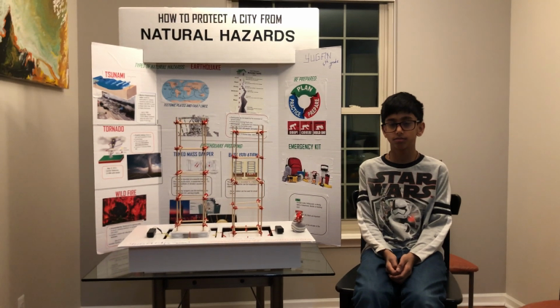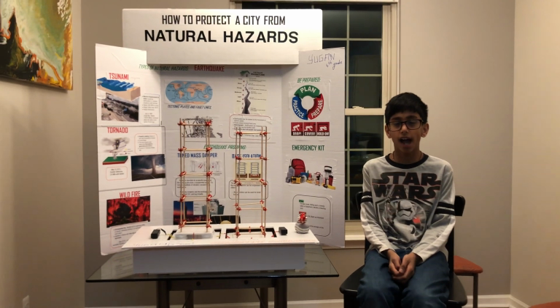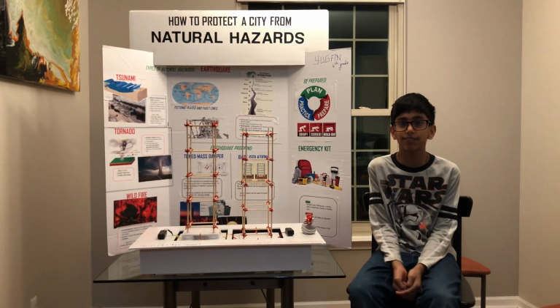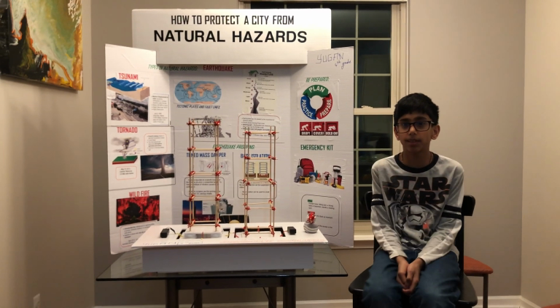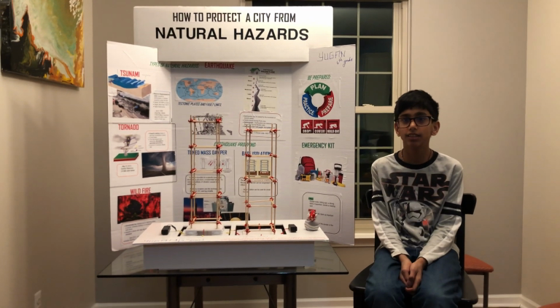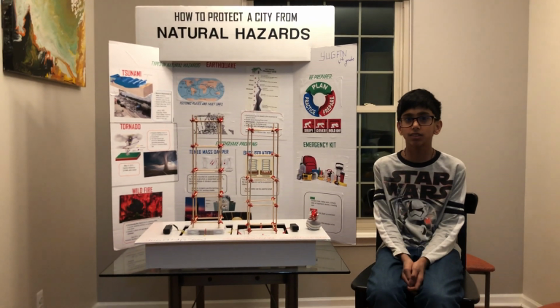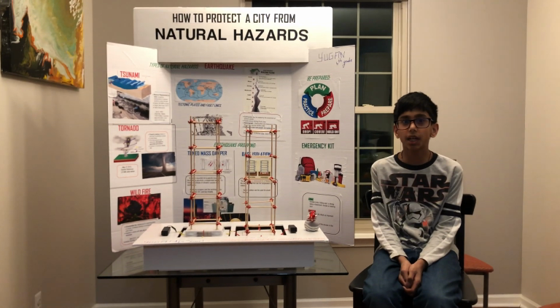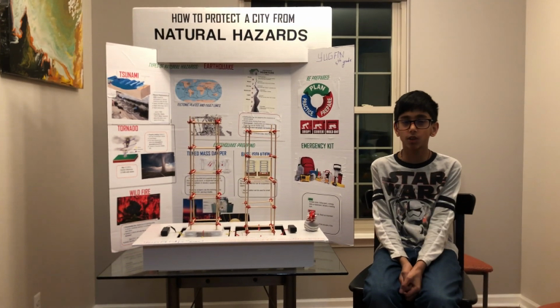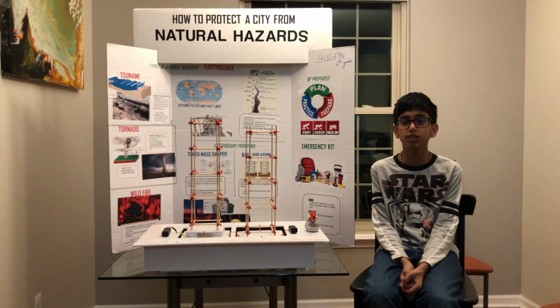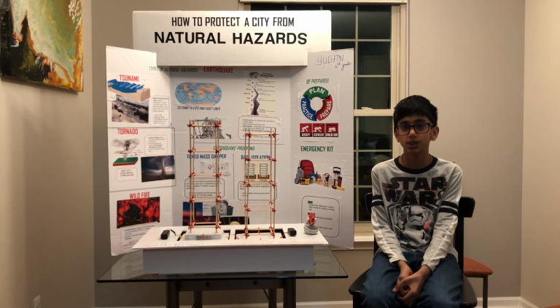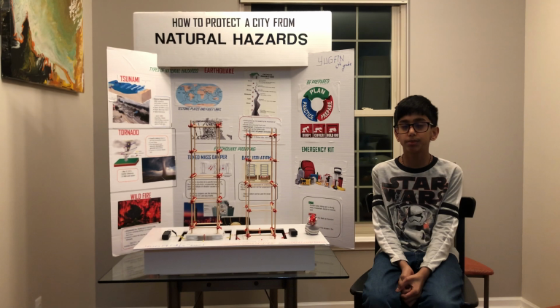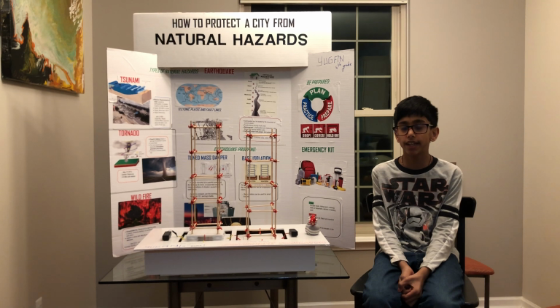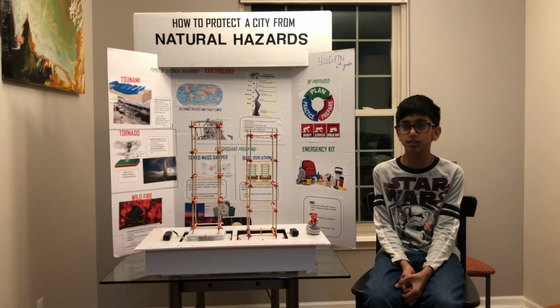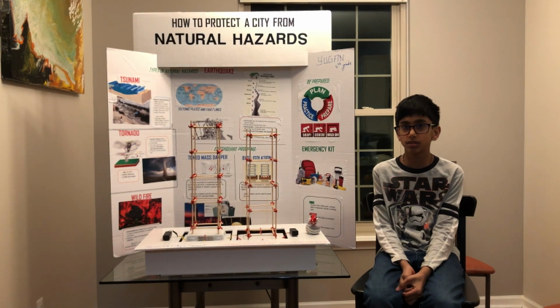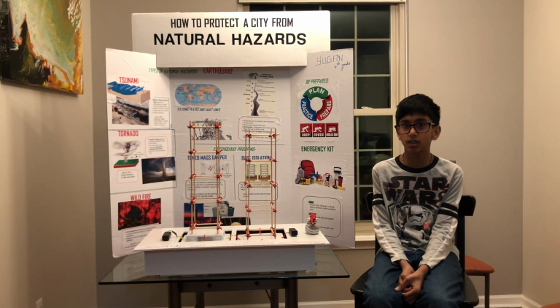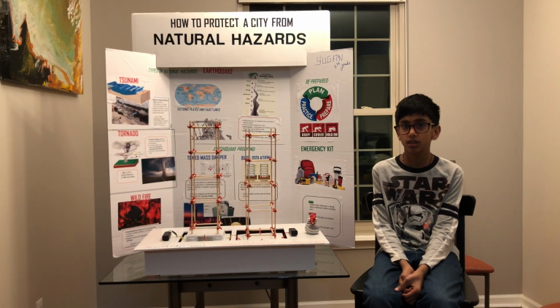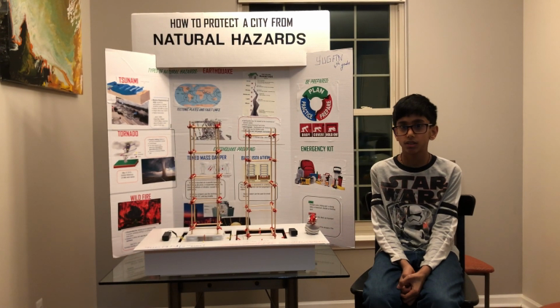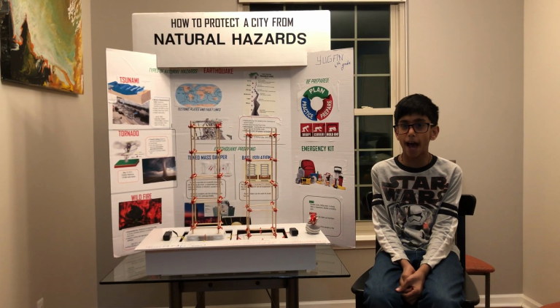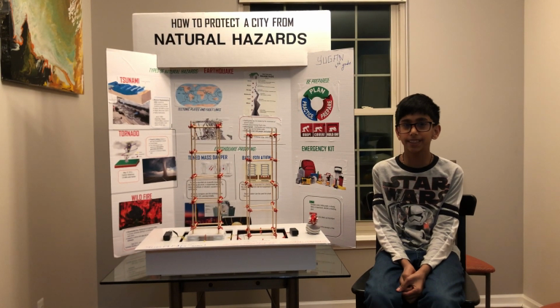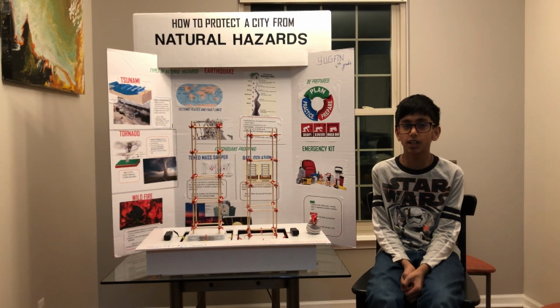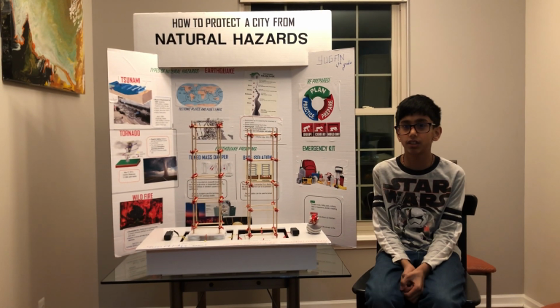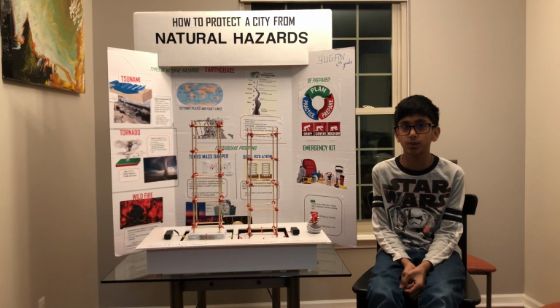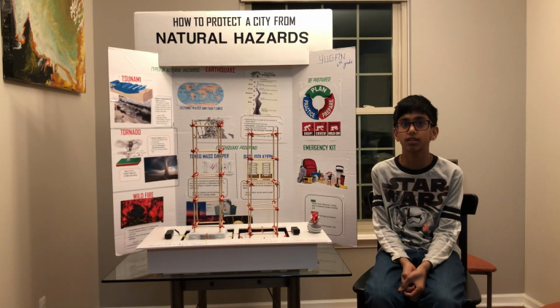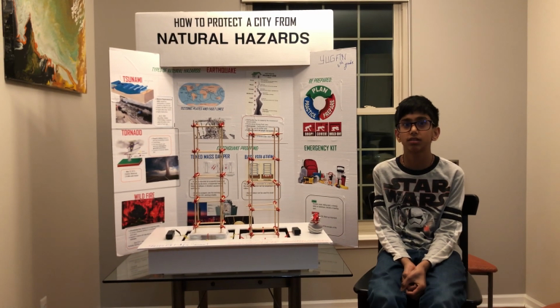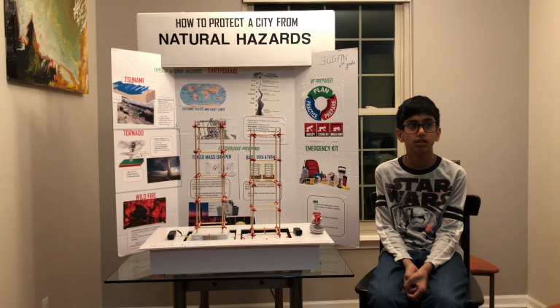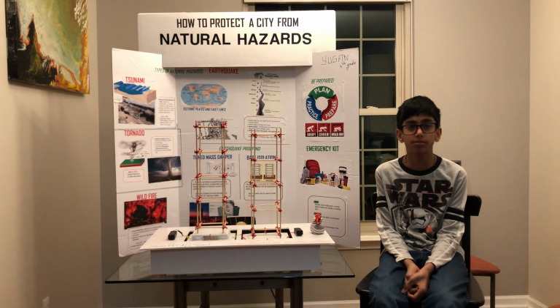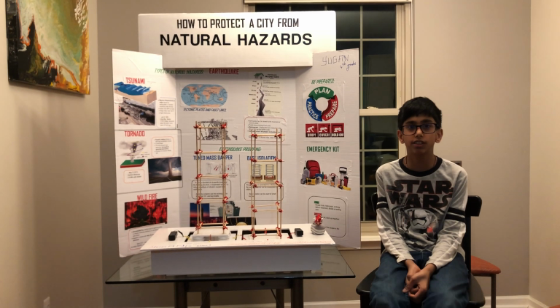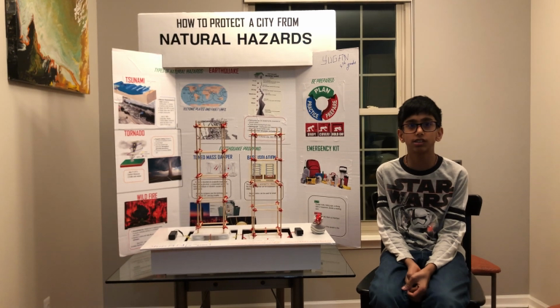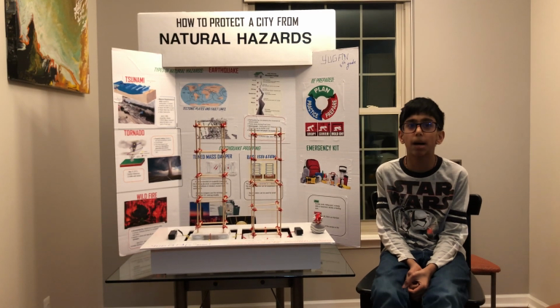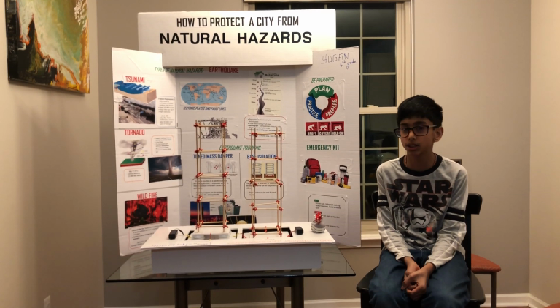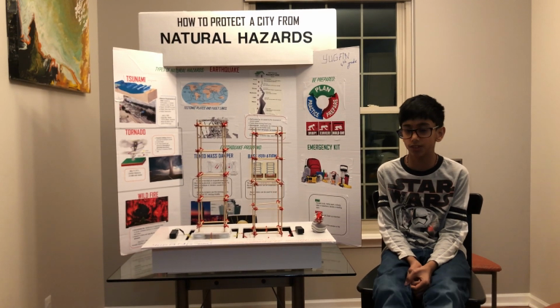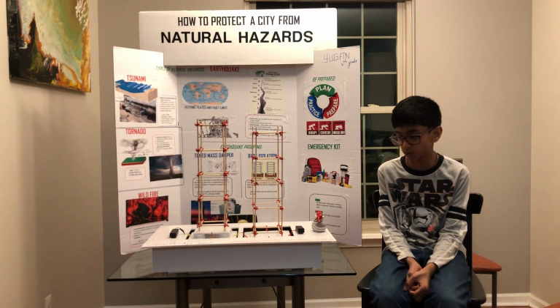Hi everybody. Today I am showing you how to reduce the damages of an earthquake.